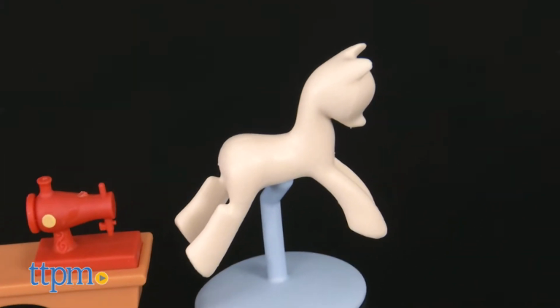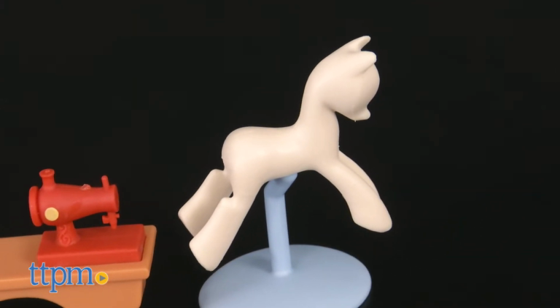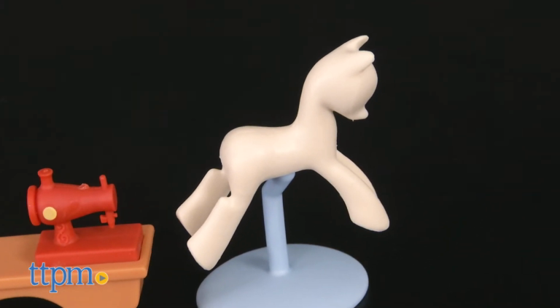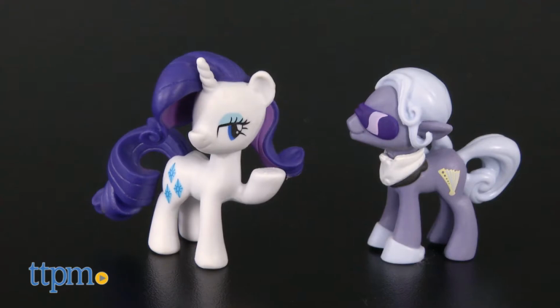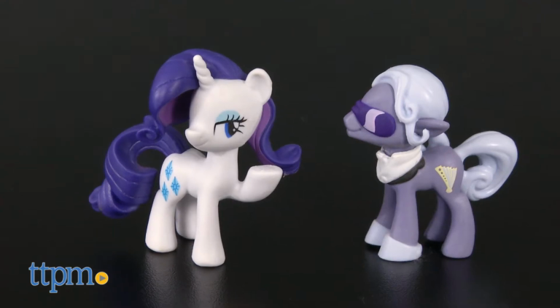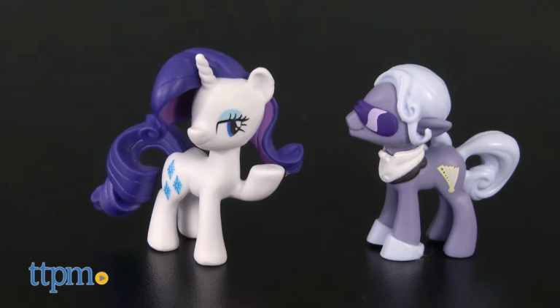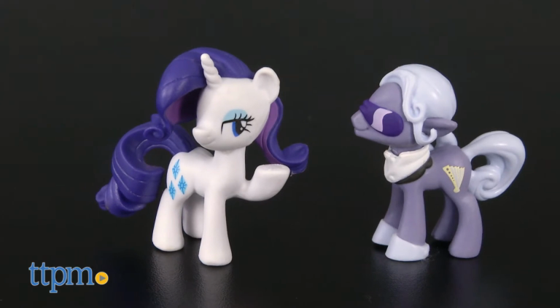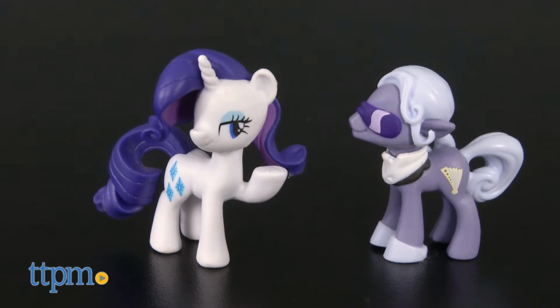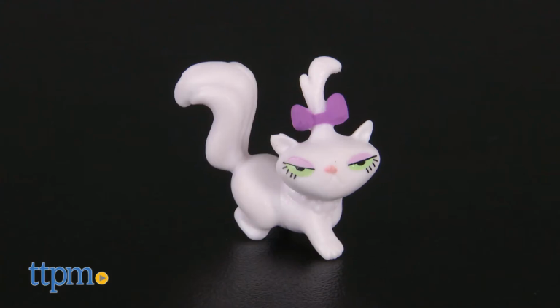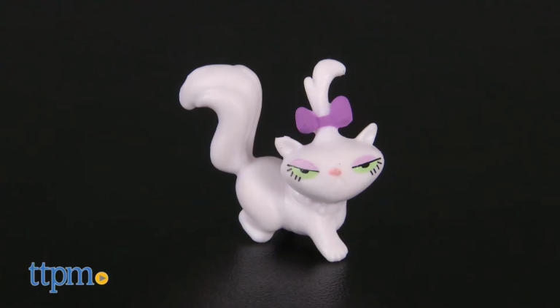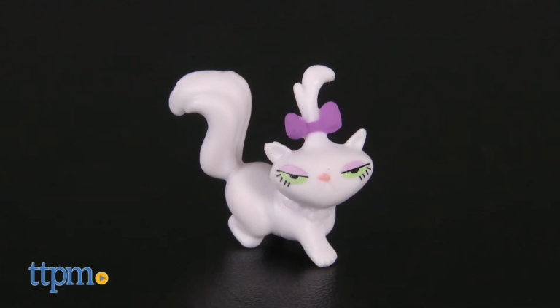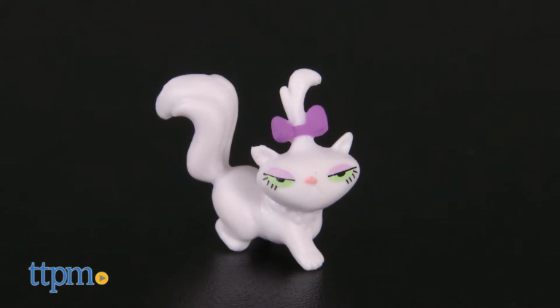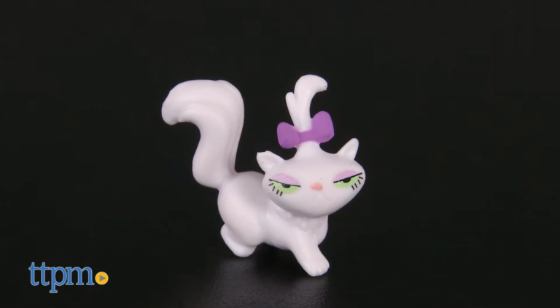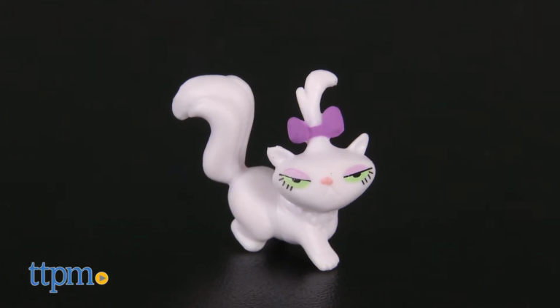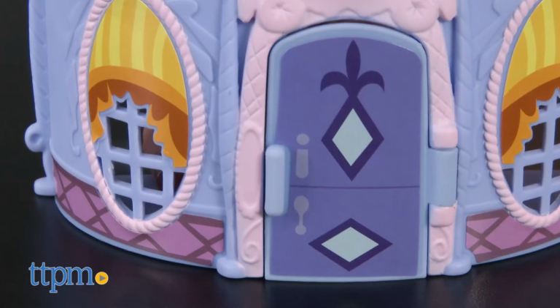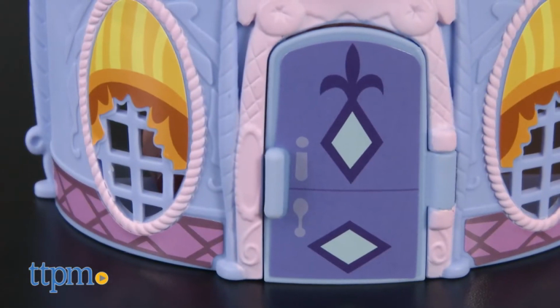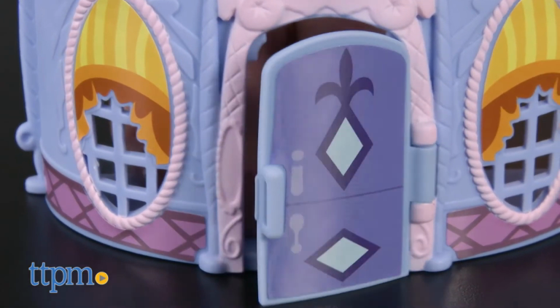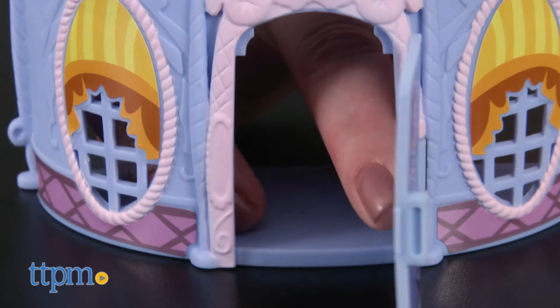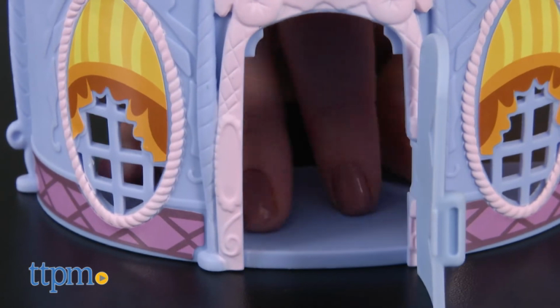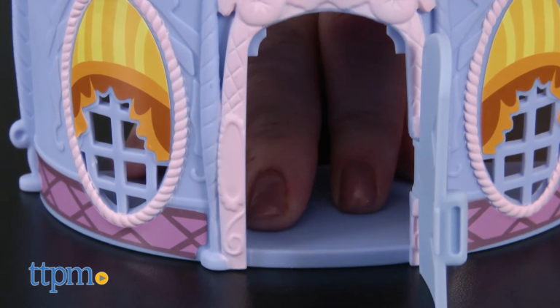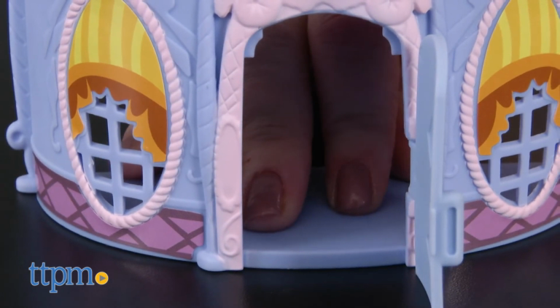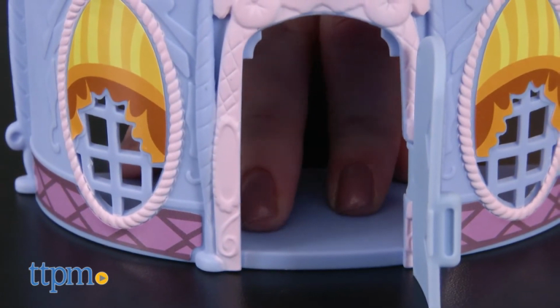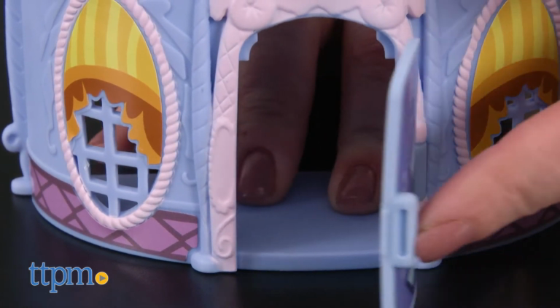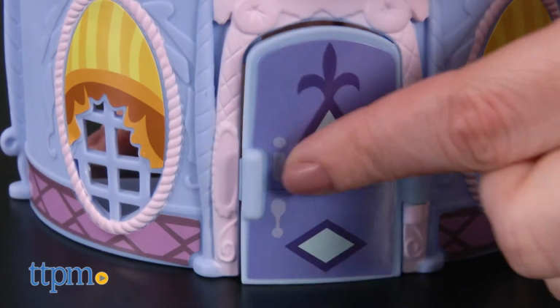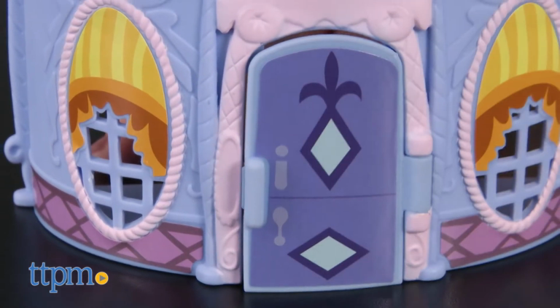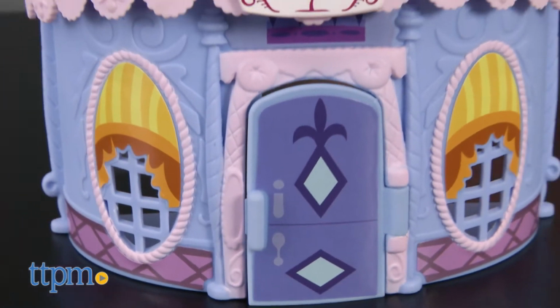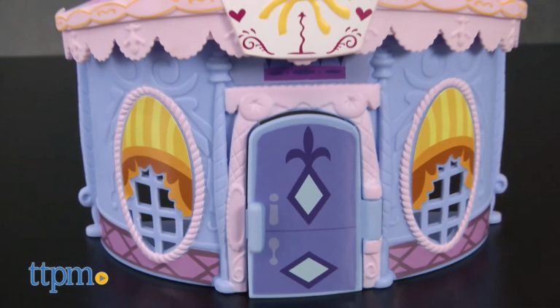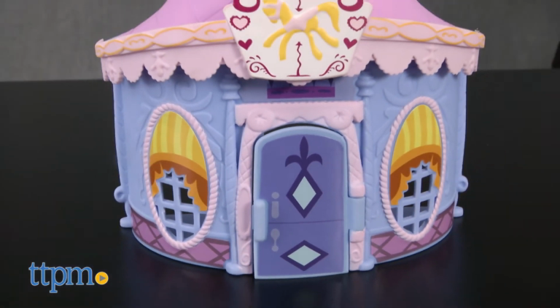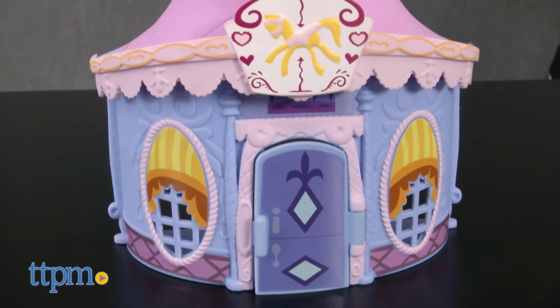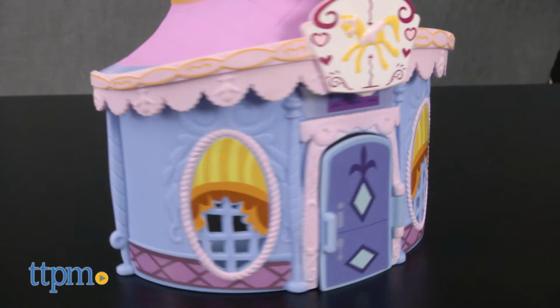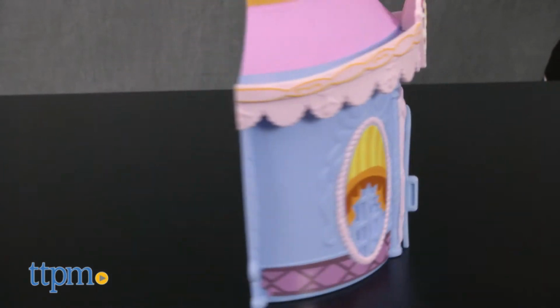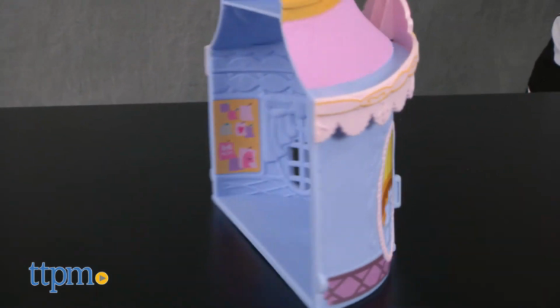It comes with pony figures of Rarity and Hoity Toity, along with Rarity's pet cat Opalescence, and seven fashion accessories. The playset itself has an opening and closing door, and you can turn the playset around for play inside the shop.